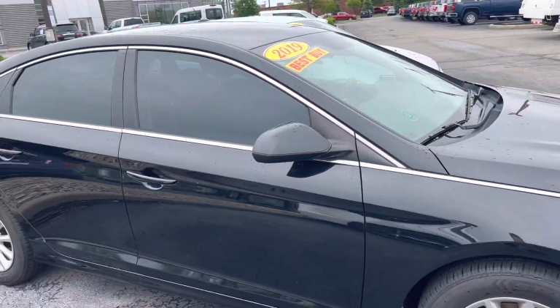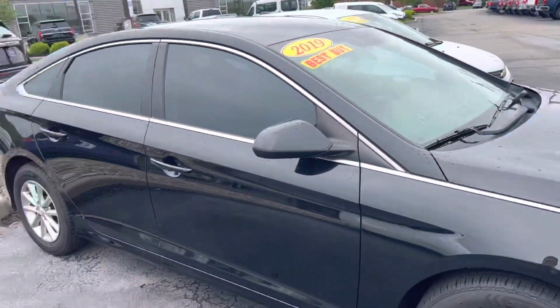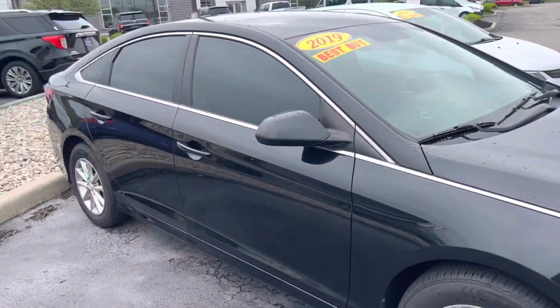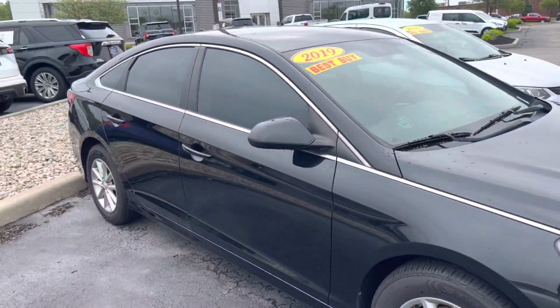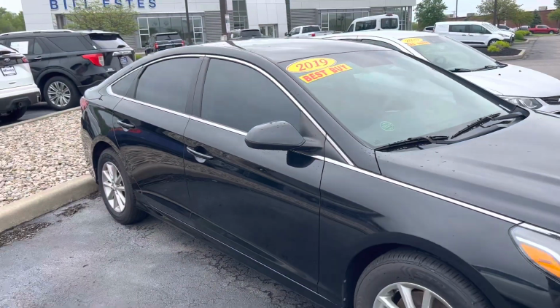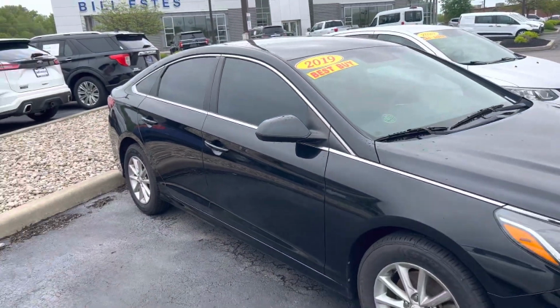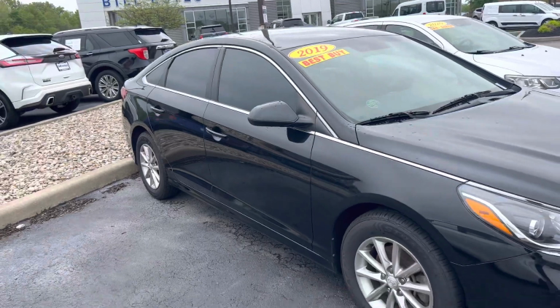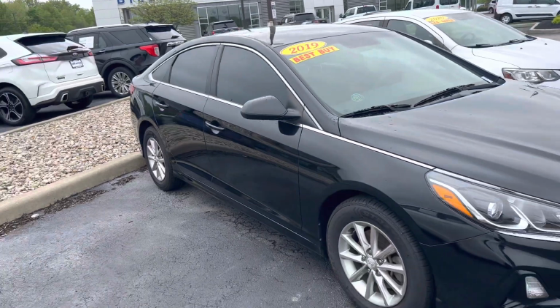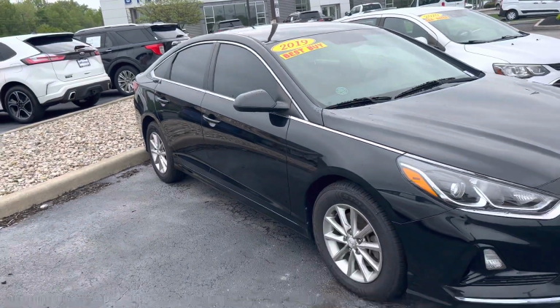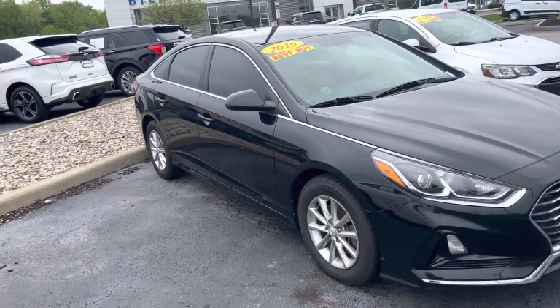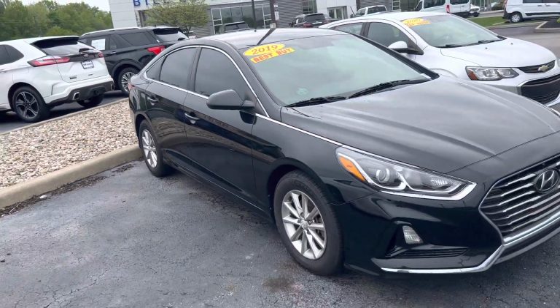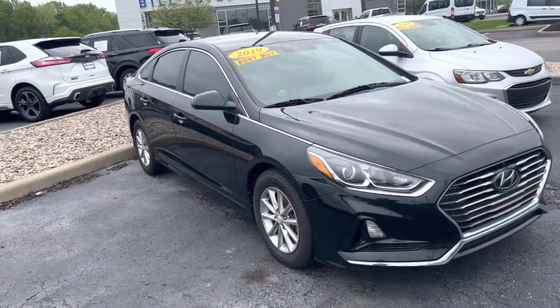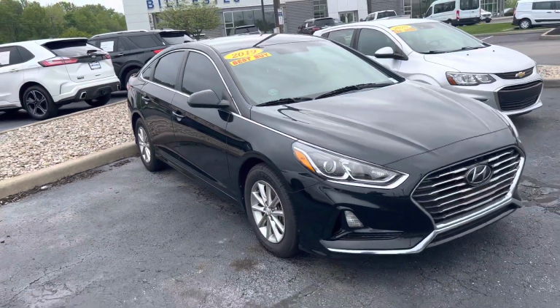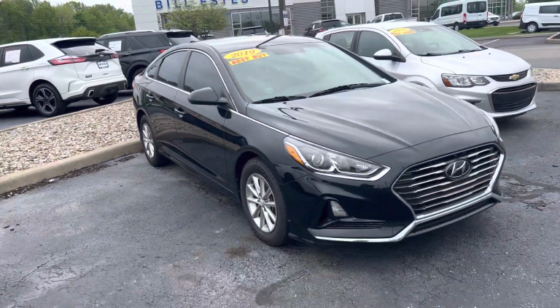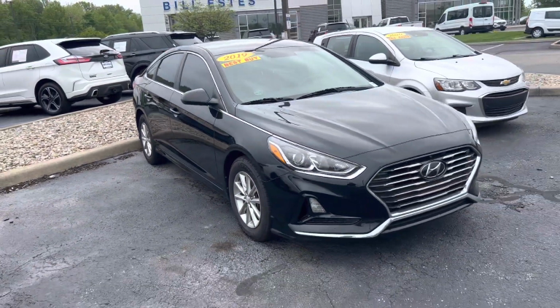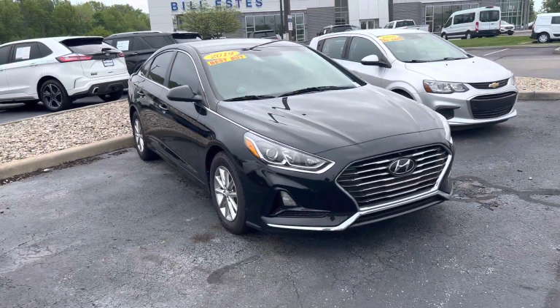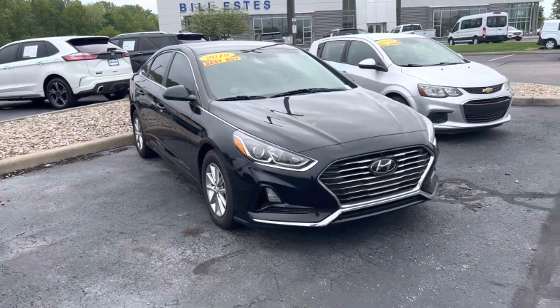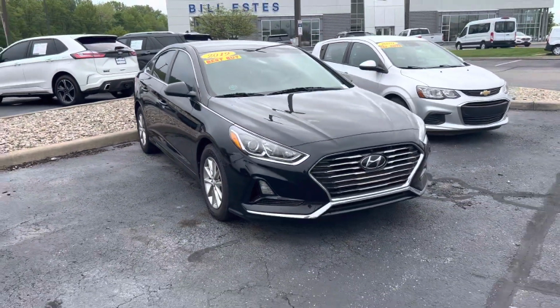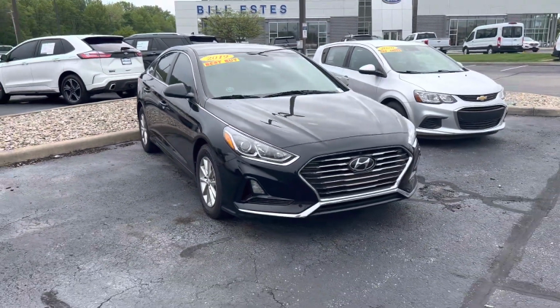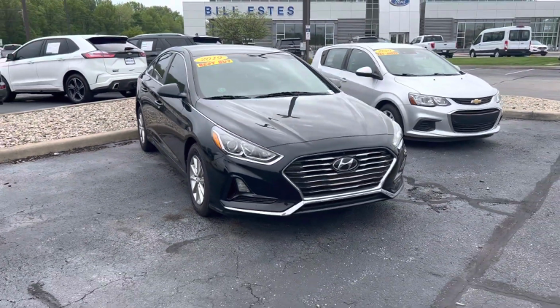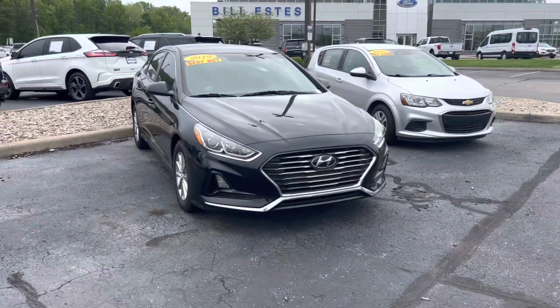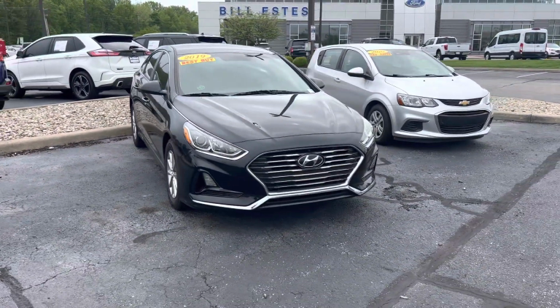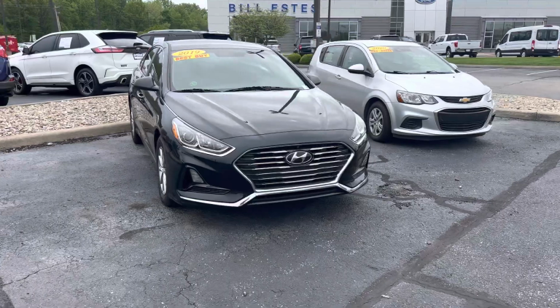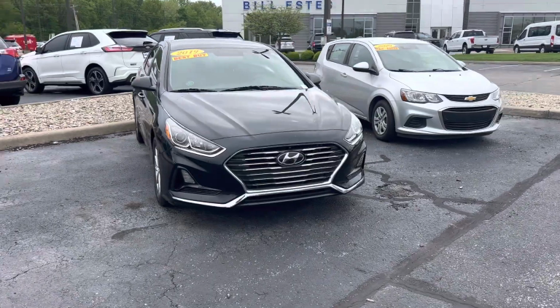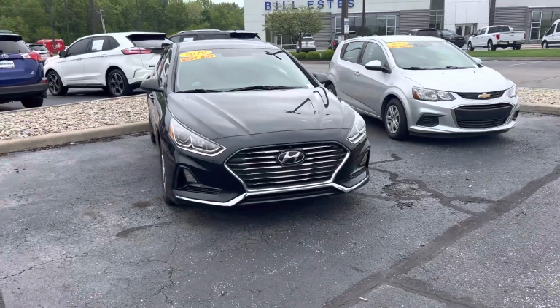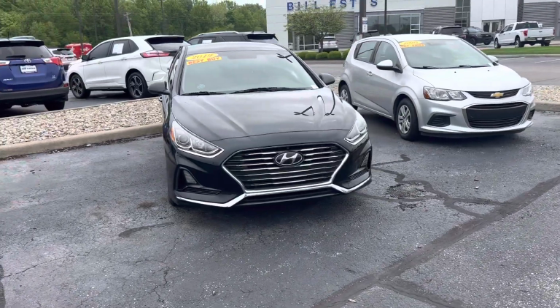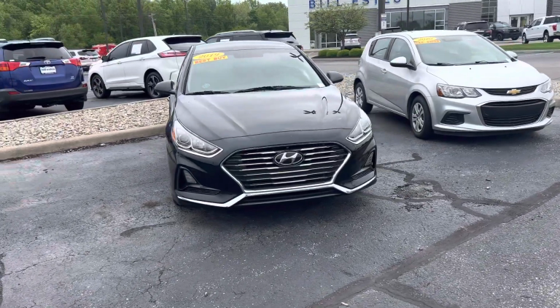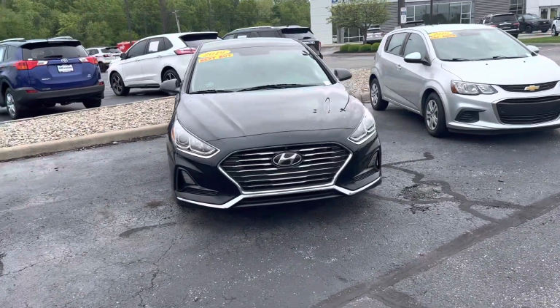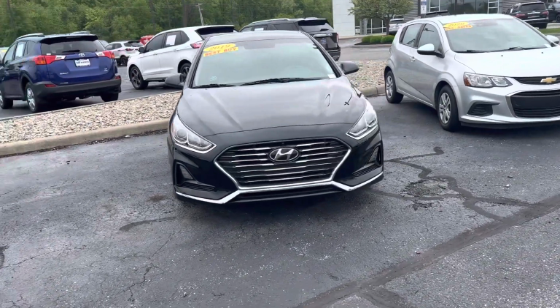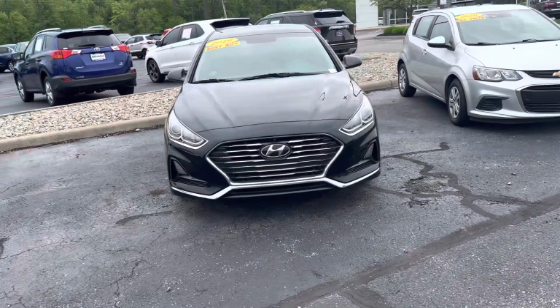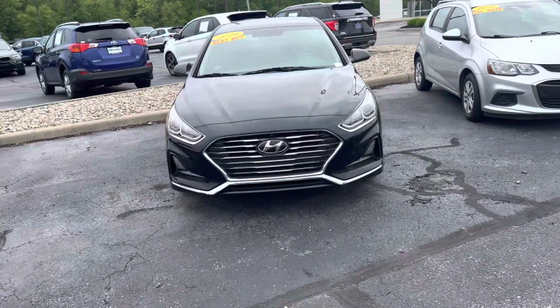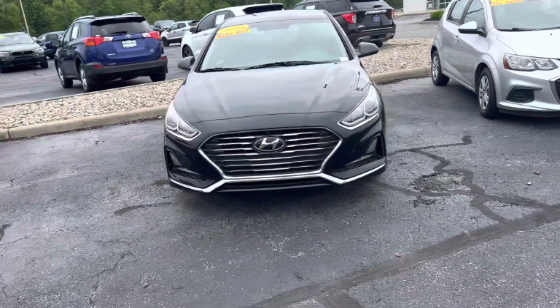Again, this is the 2019 Hyundai Sonata. I am Steve Anger at Bill Estes Ford. 317-852-2231.